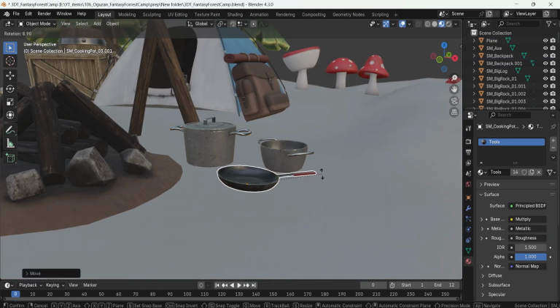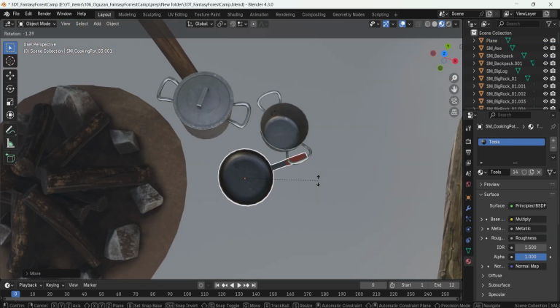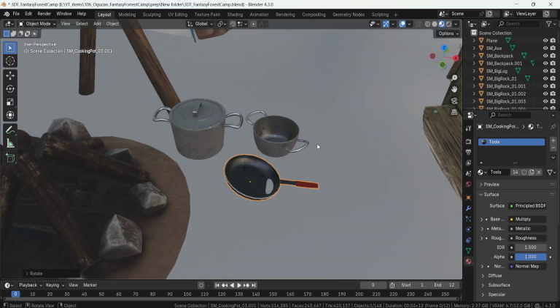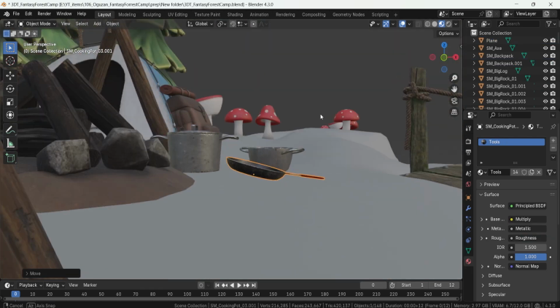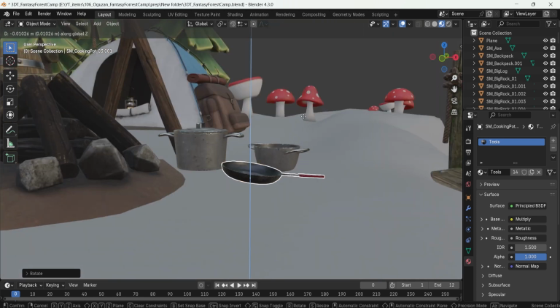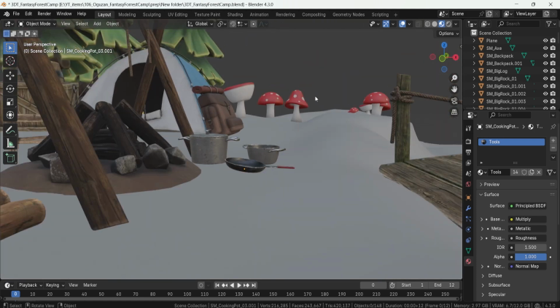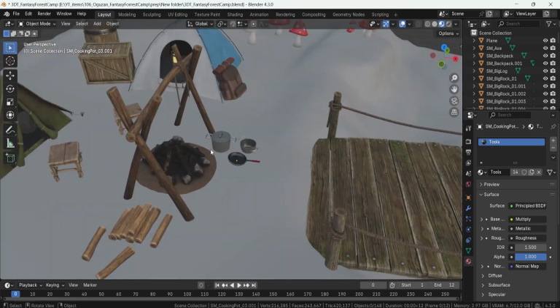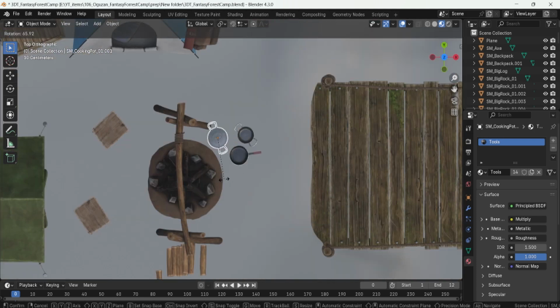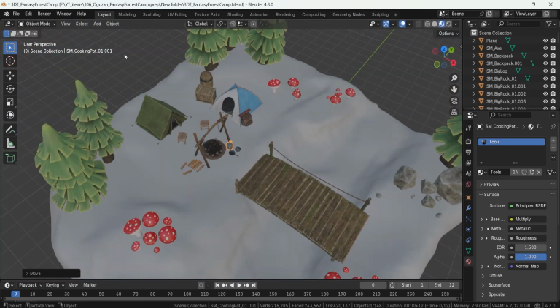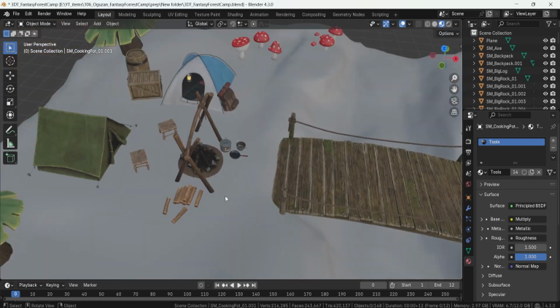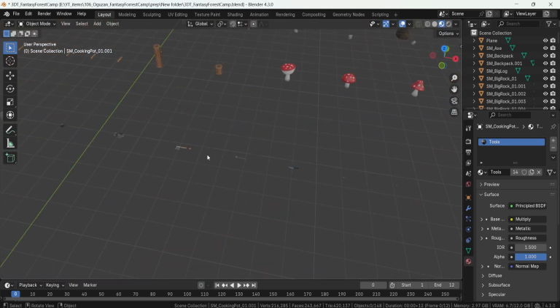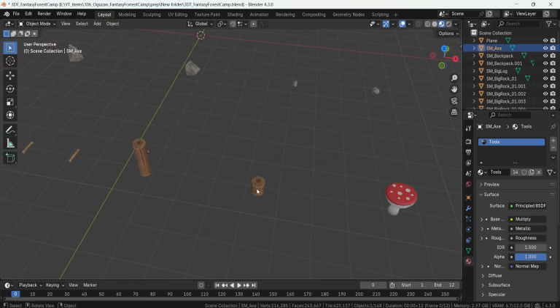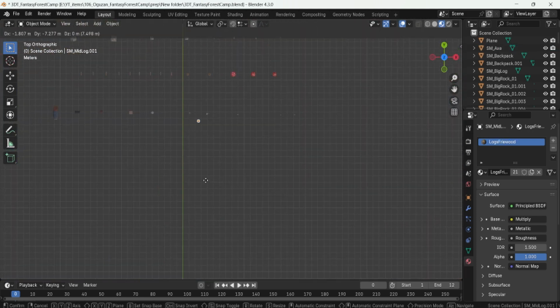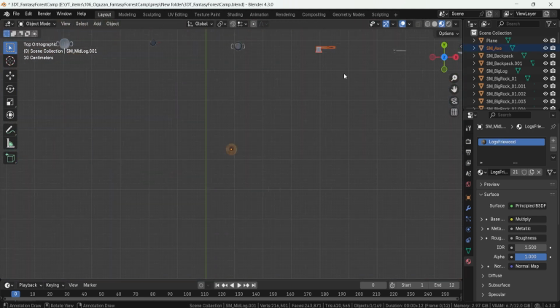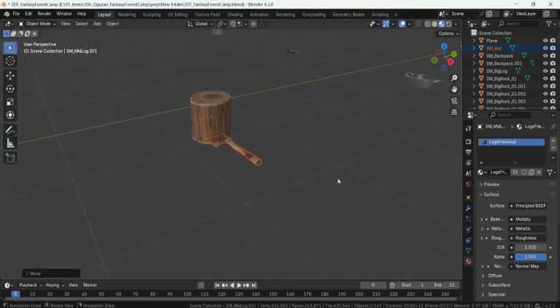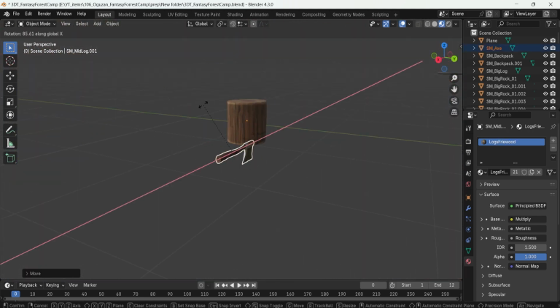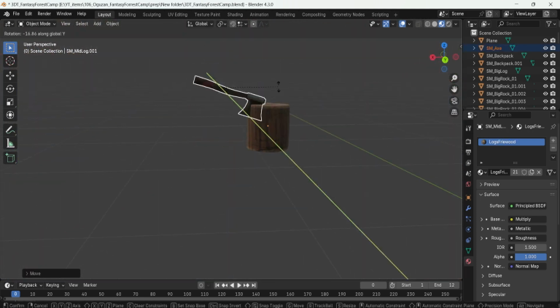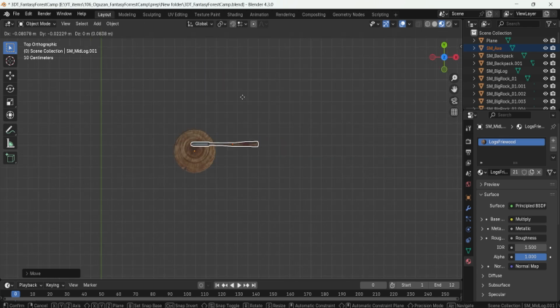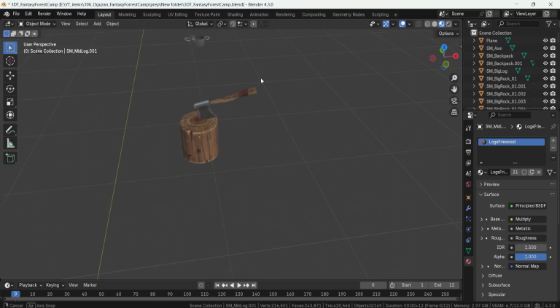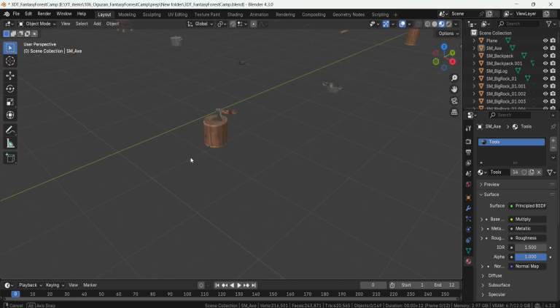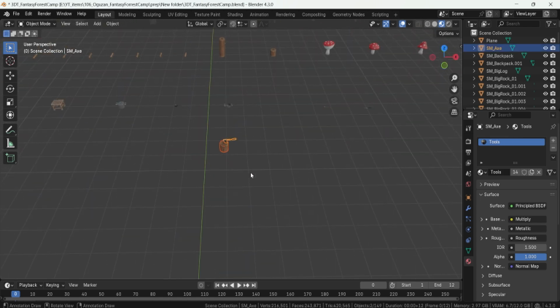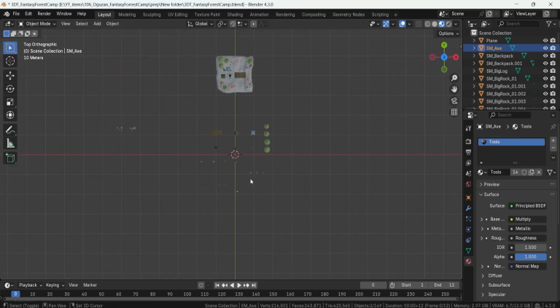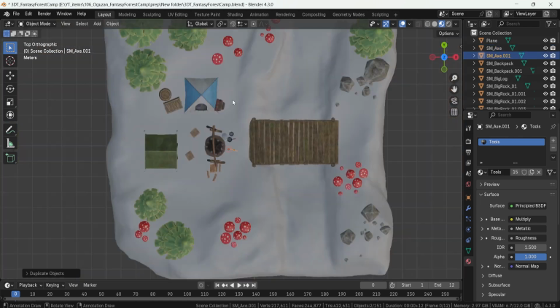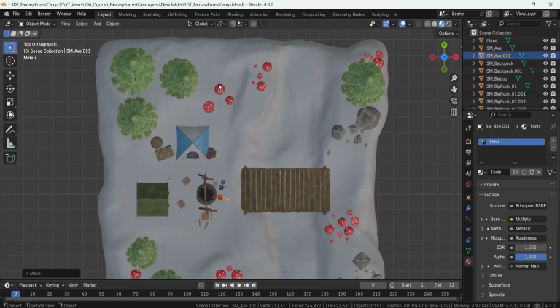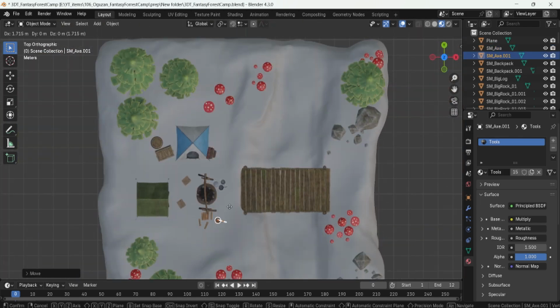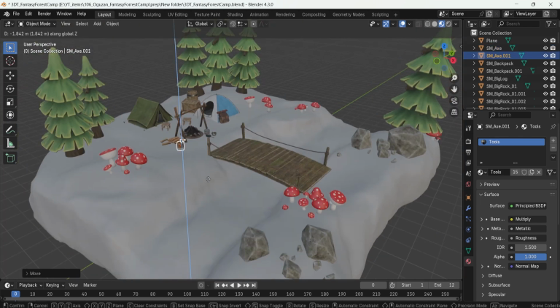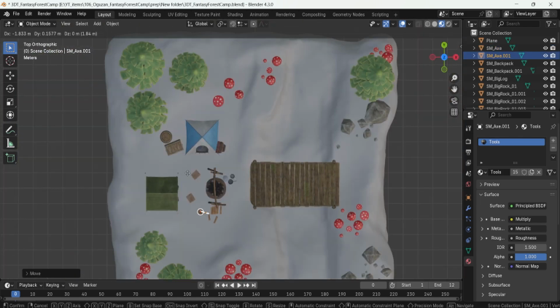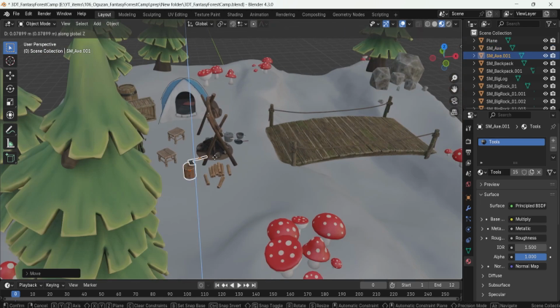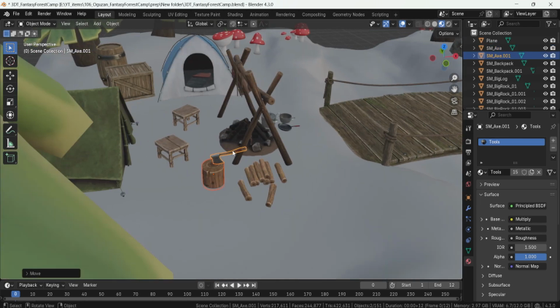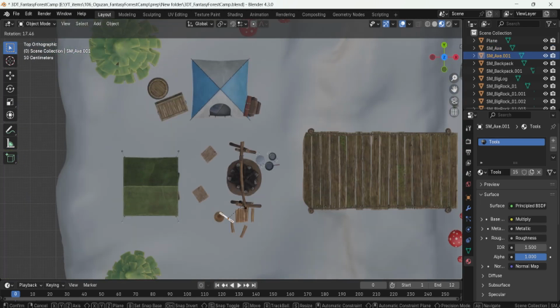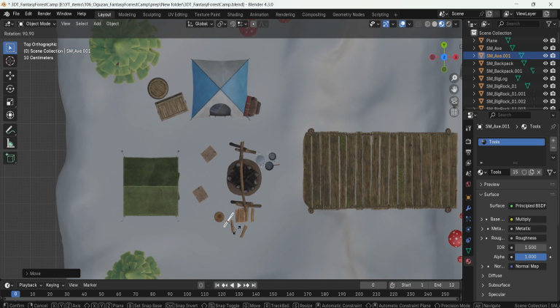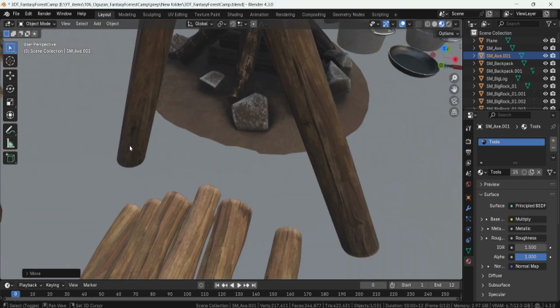The deluxe version includes everything in the standard version, plus the fire geometry node, the meadow geometry node, as well as the 3DTutor Blendcraft Compositor addon, featuring a preset to help you render stunning scenes like the ones shown in the preview.